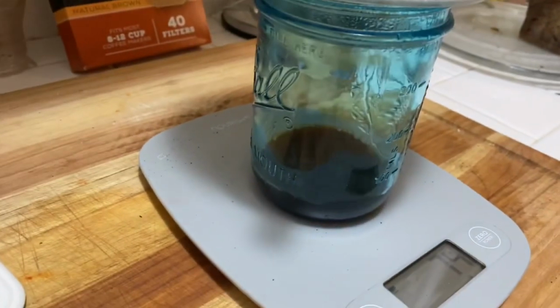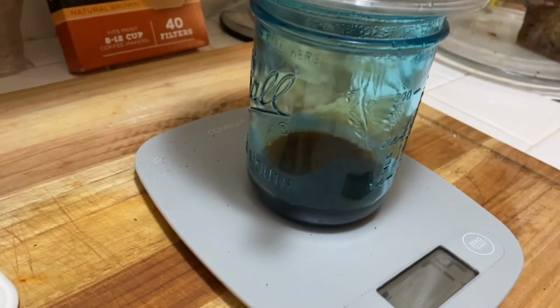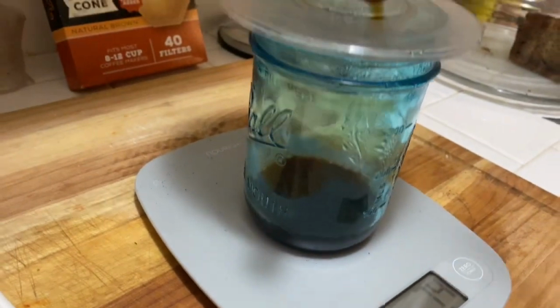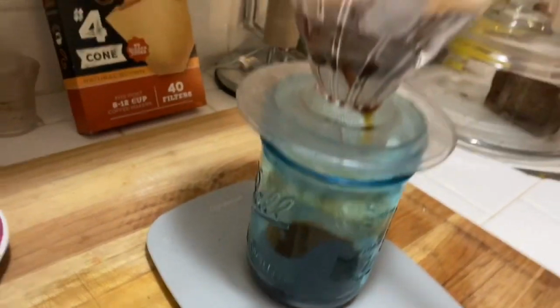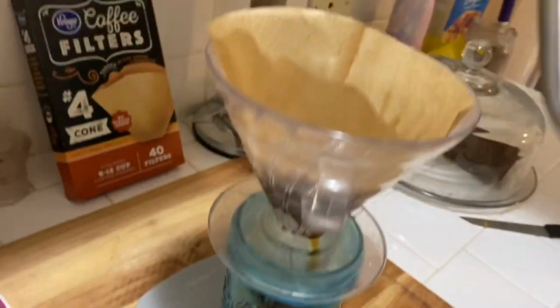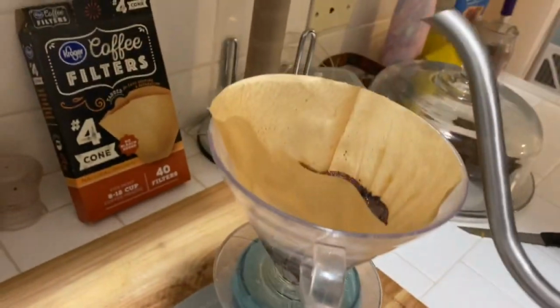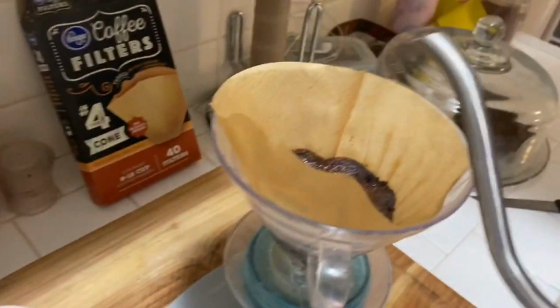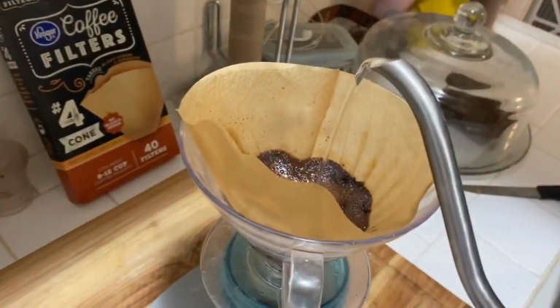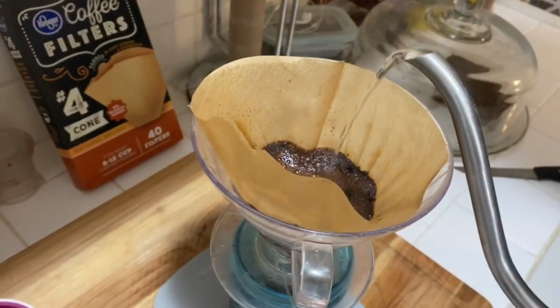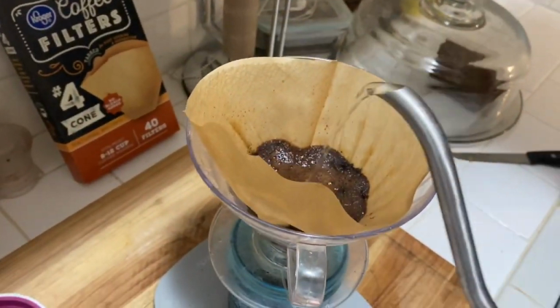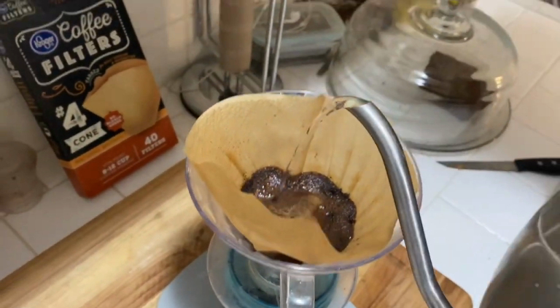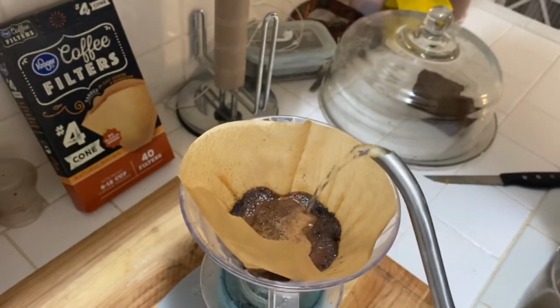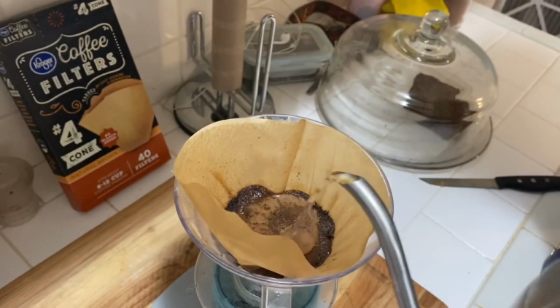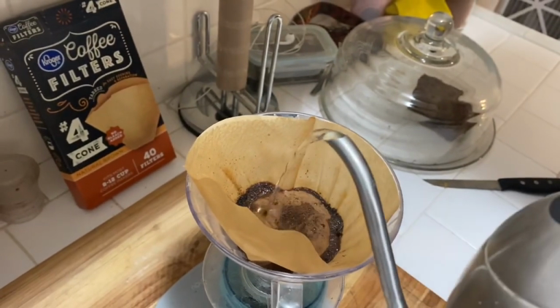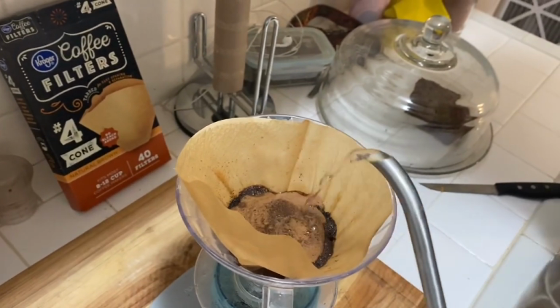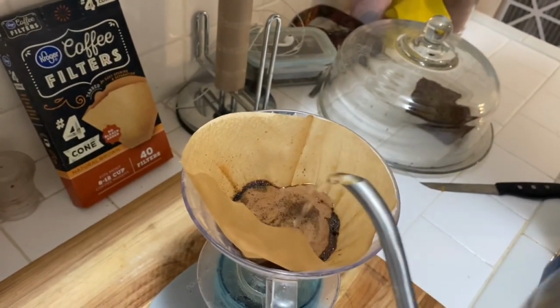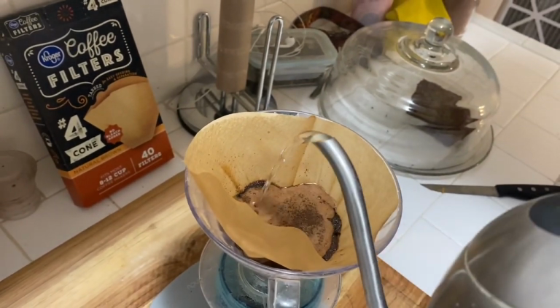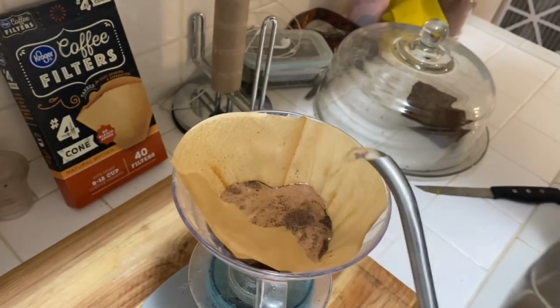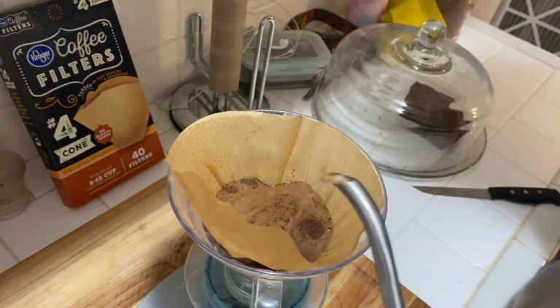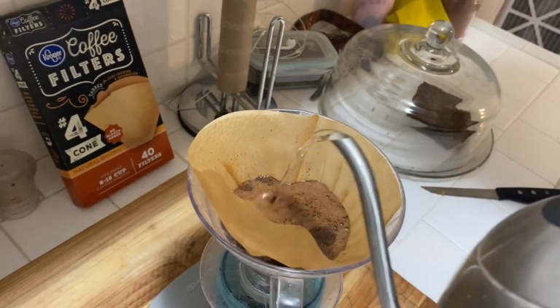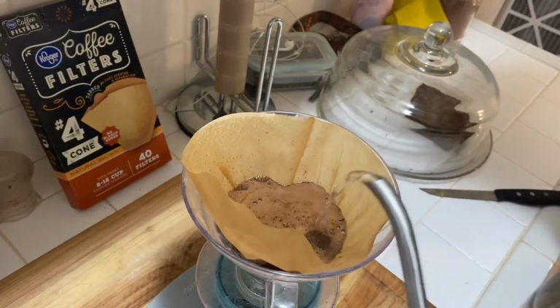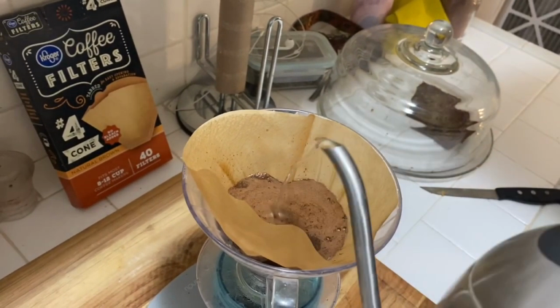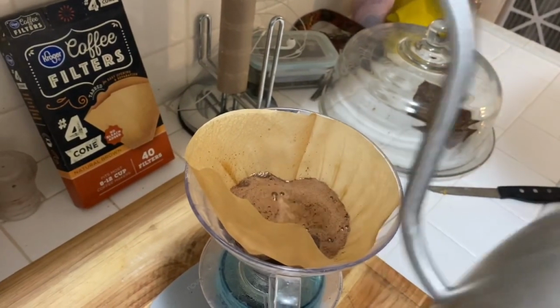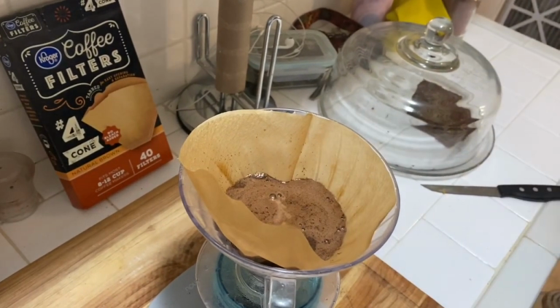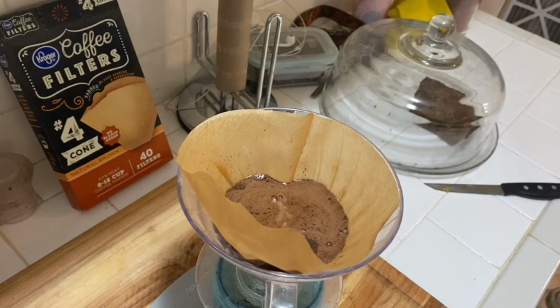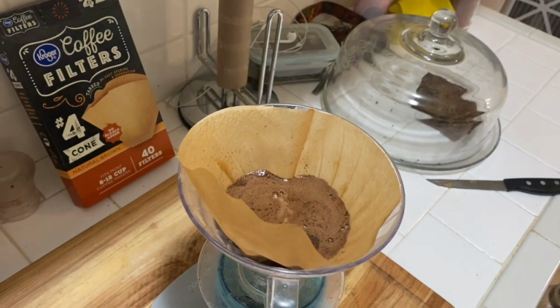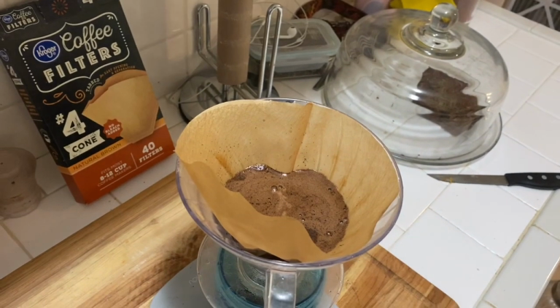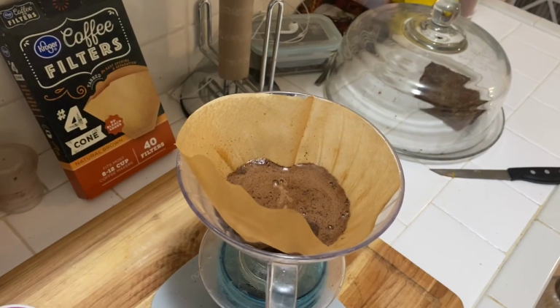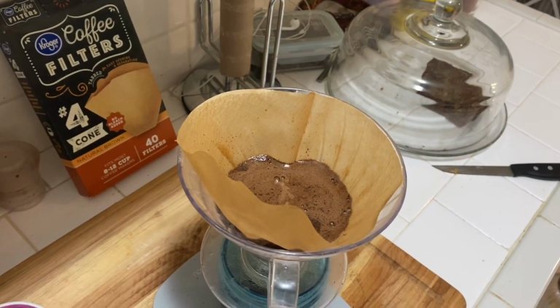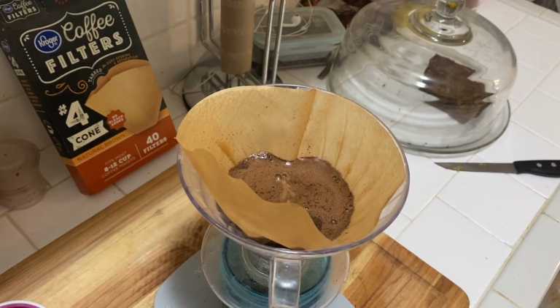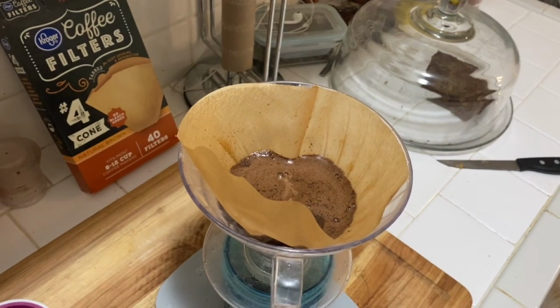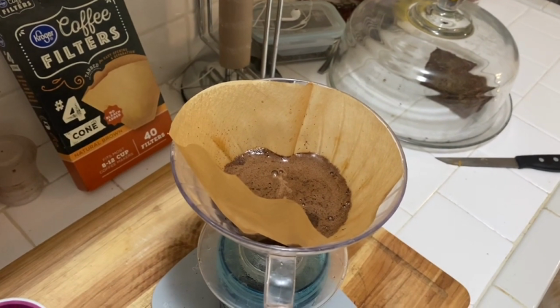It's been about 30 seconds so I'm going to double it up to maybe a little over 100 grams total of water. We'll let that run for another 30 seconds.